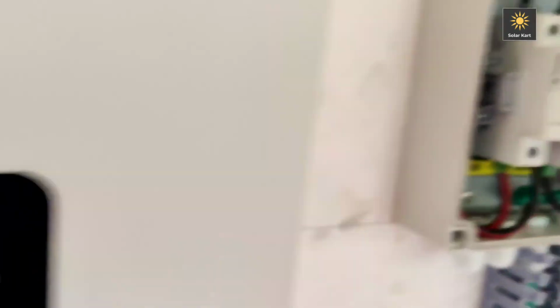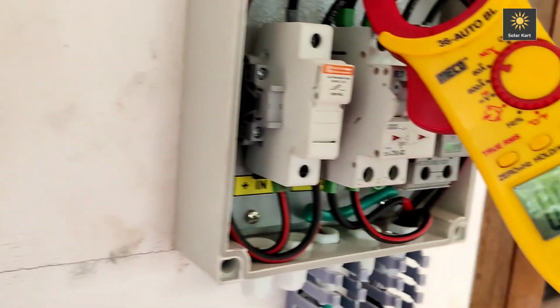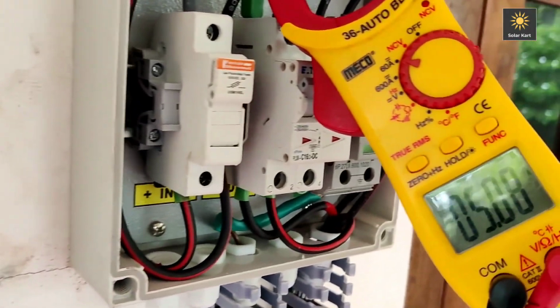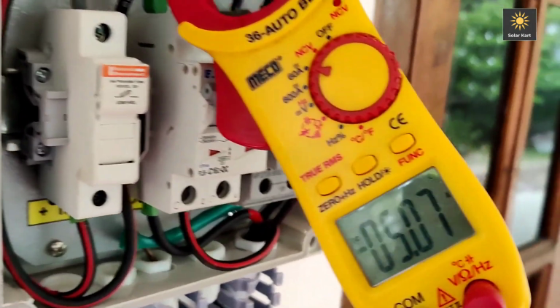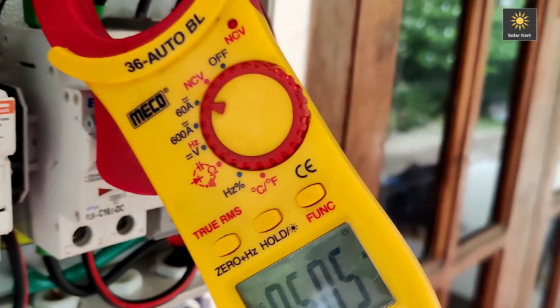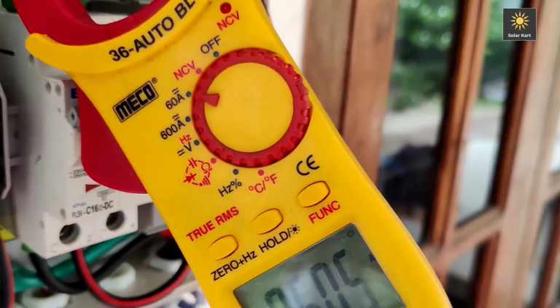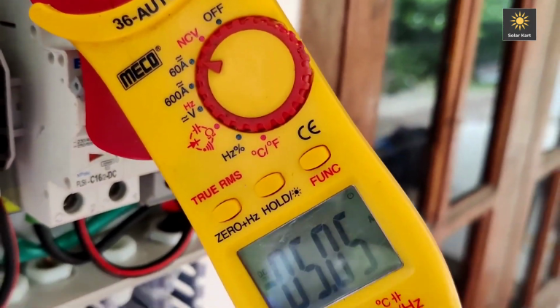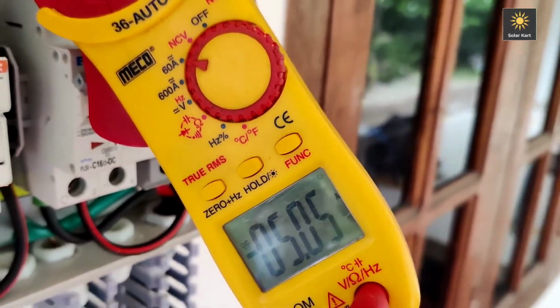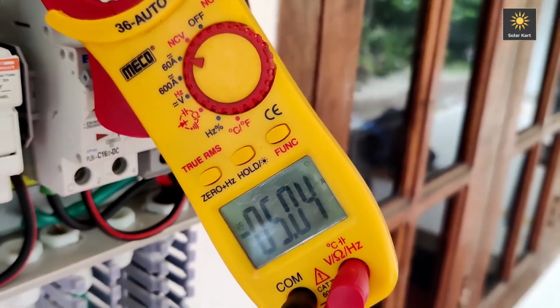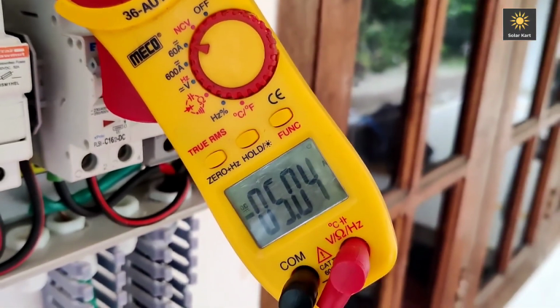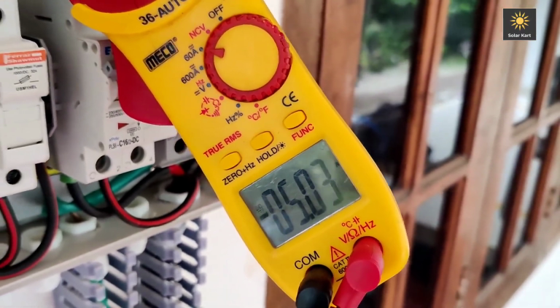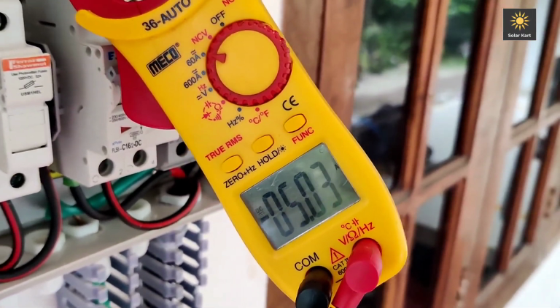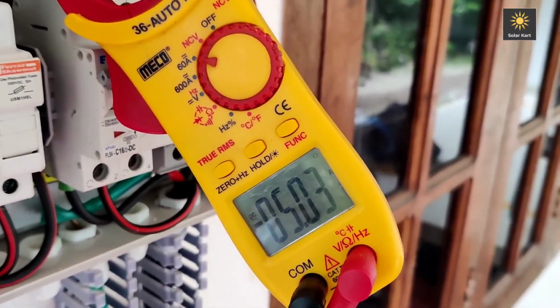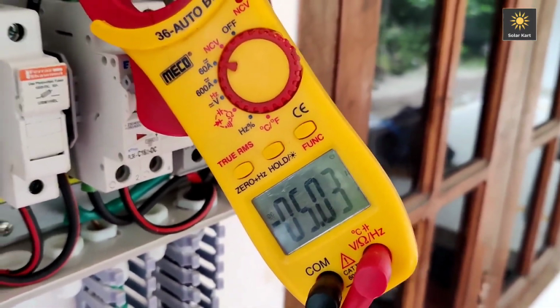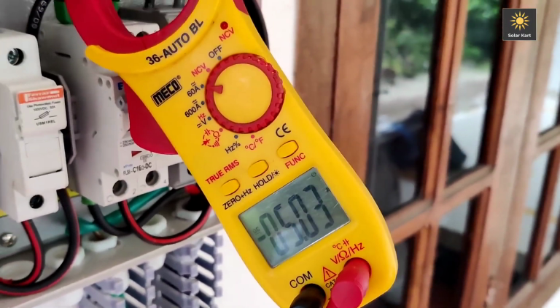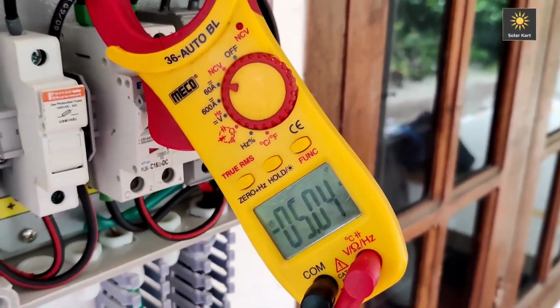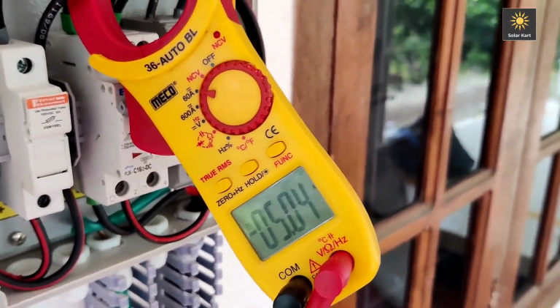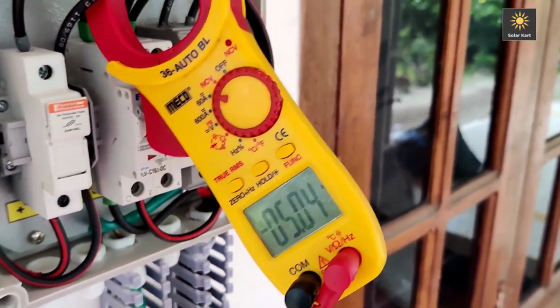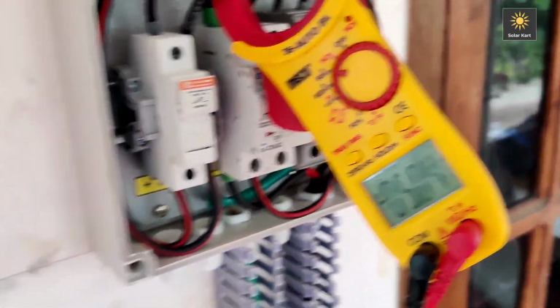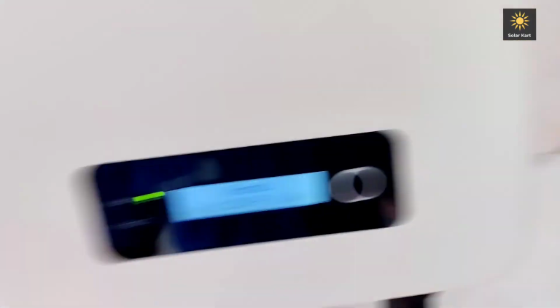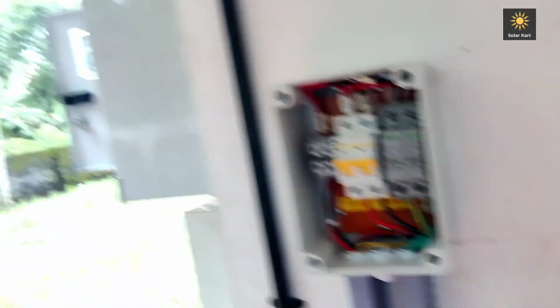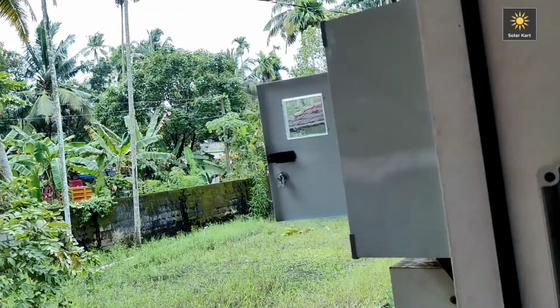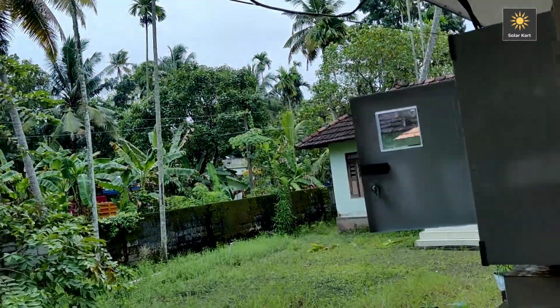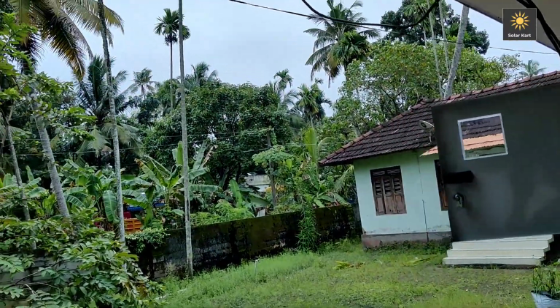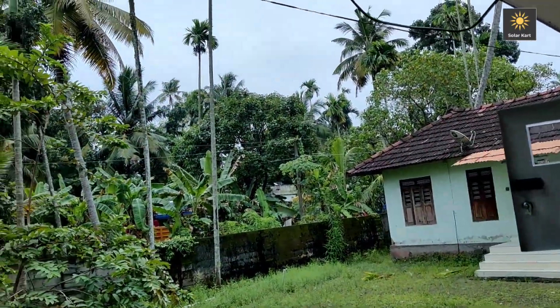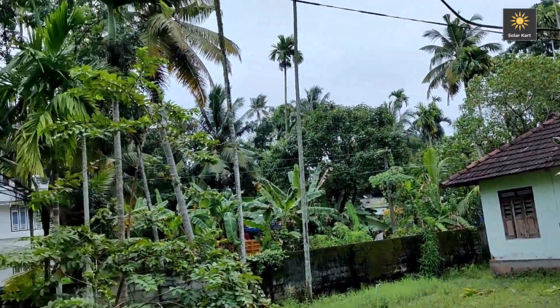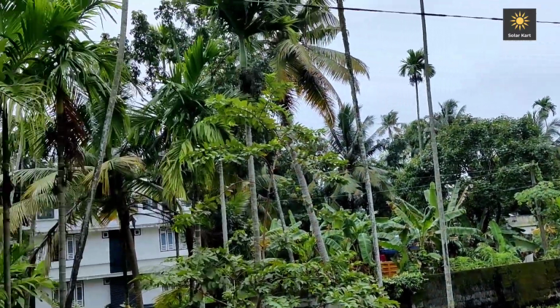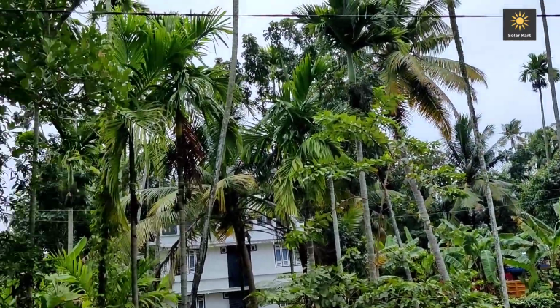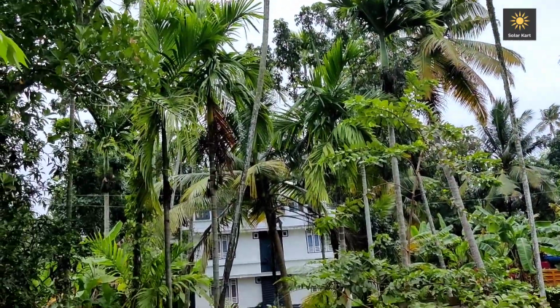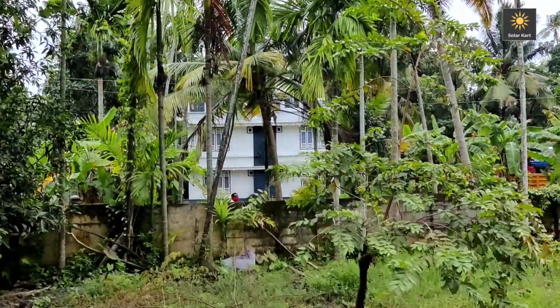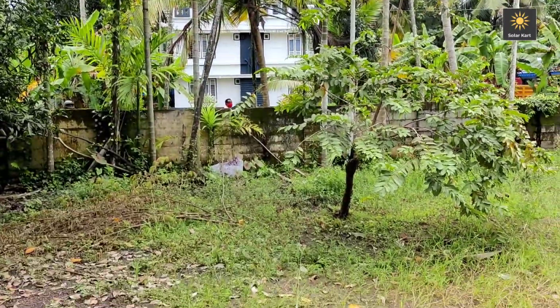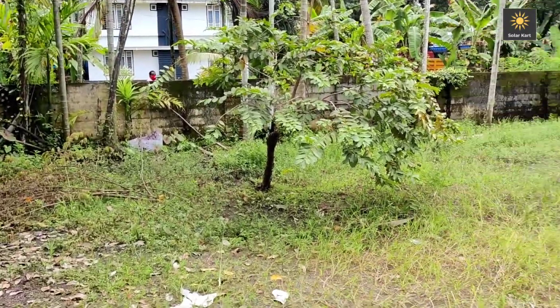At around 10, we are going to have the DC Amperes. This is the climate and sunlight.